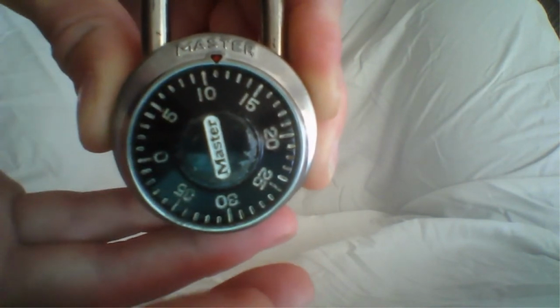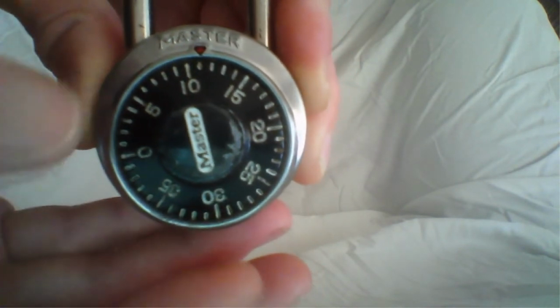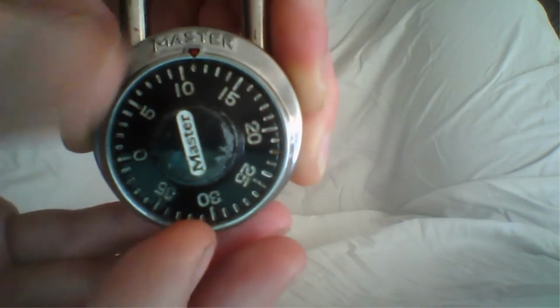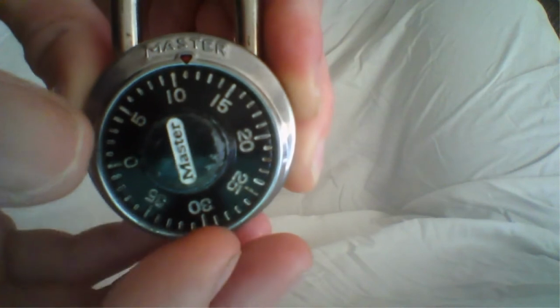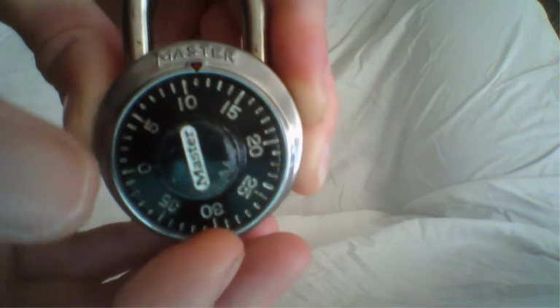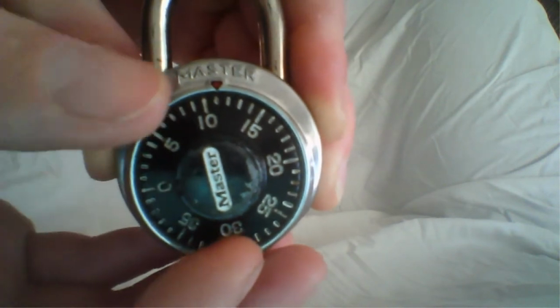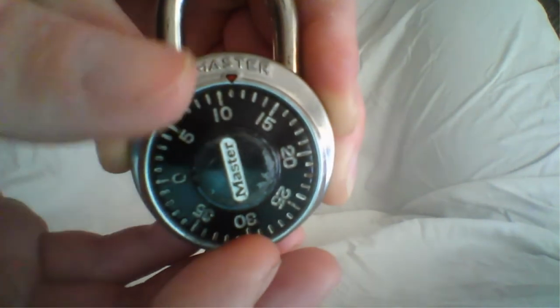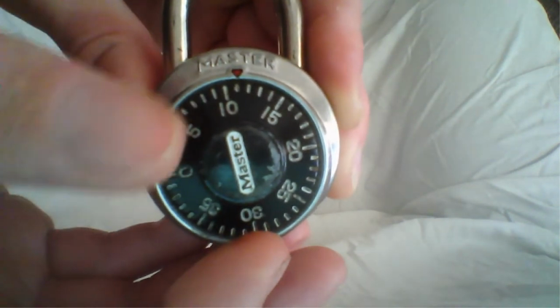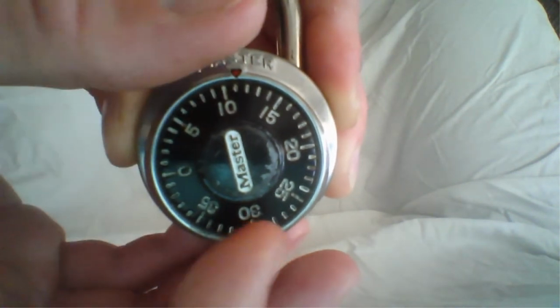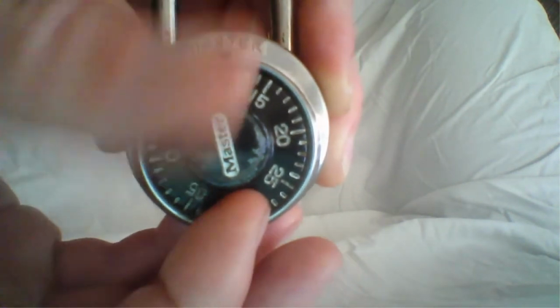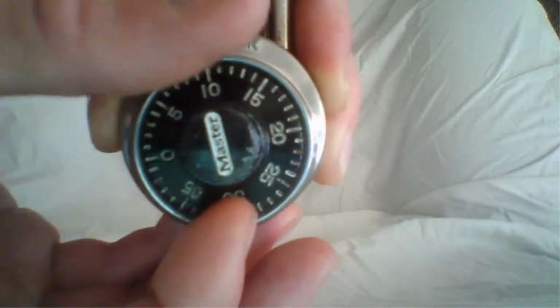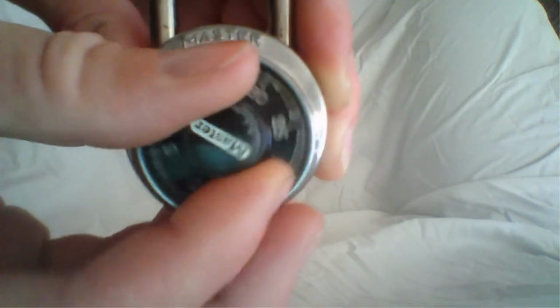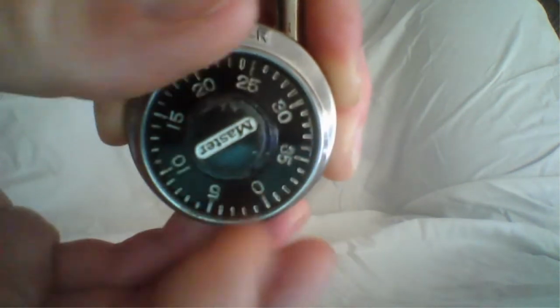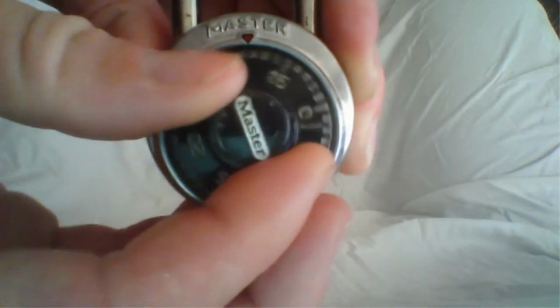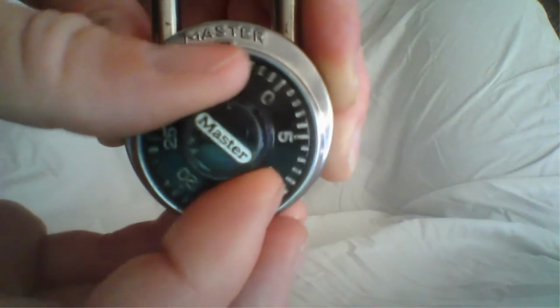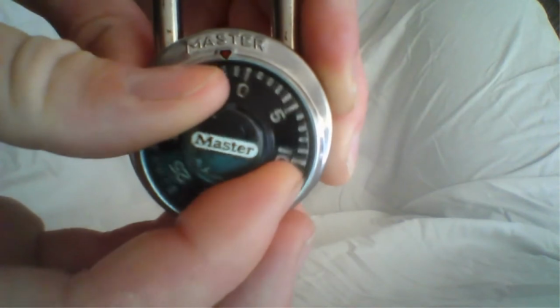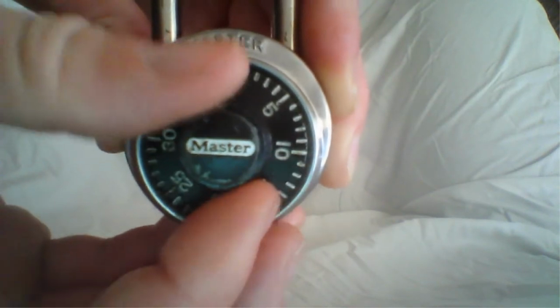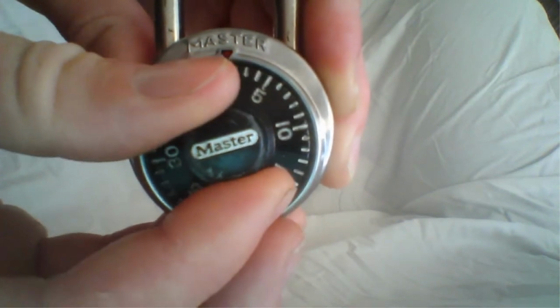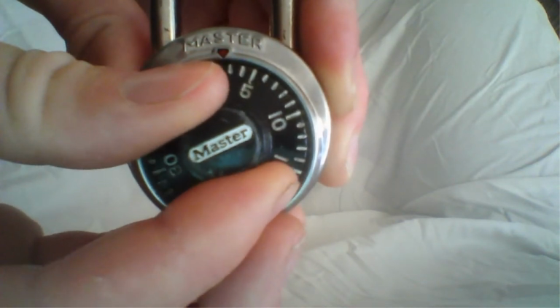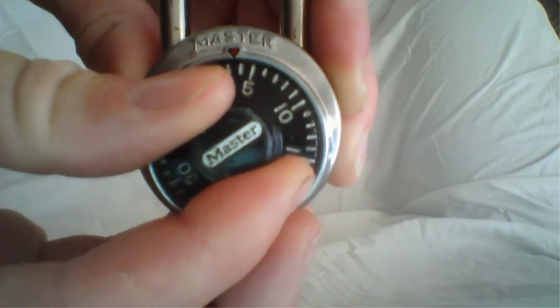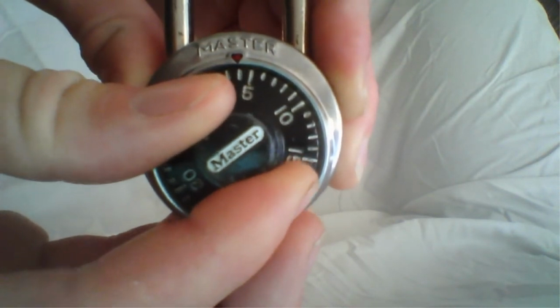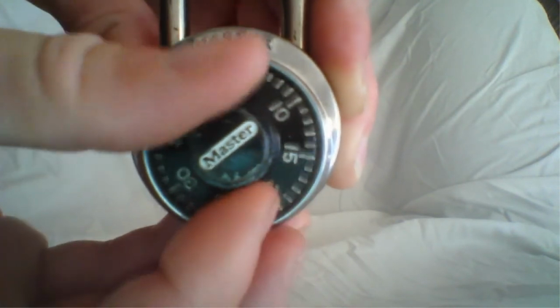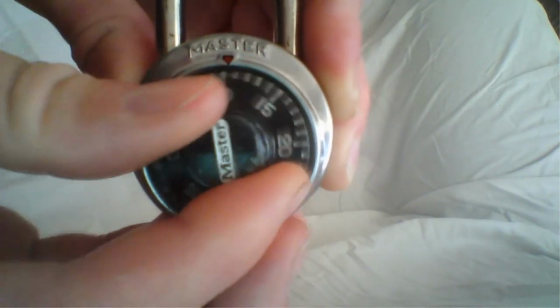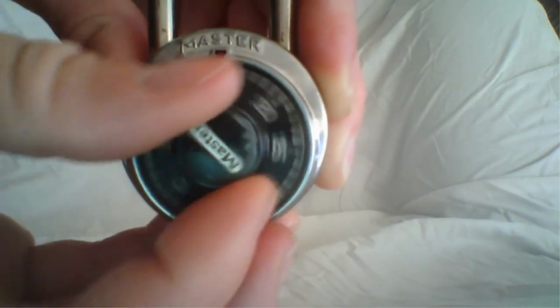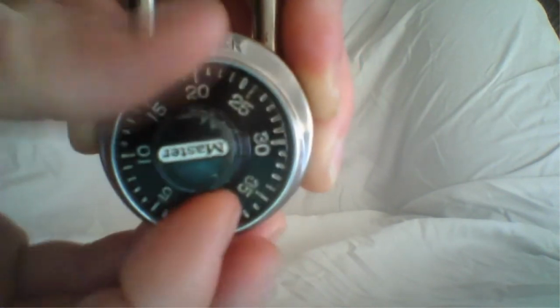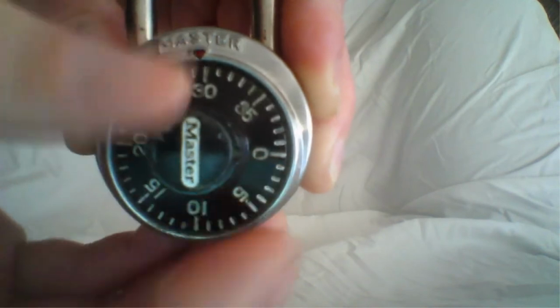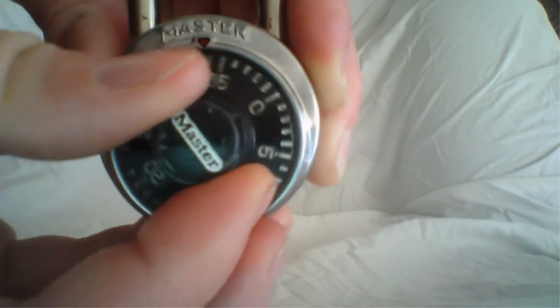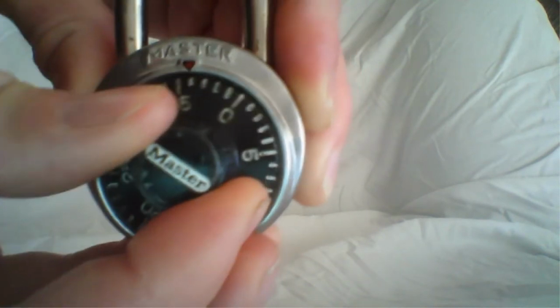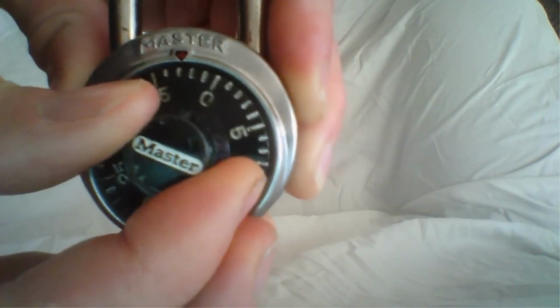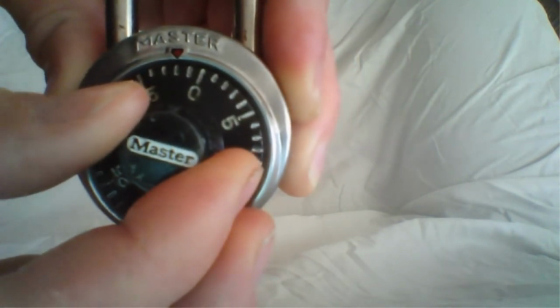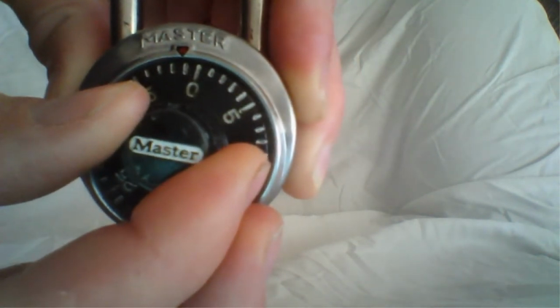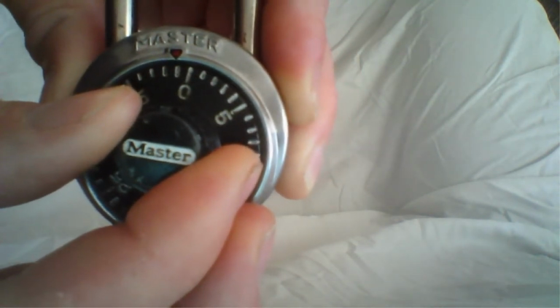The second number is 4, so we're going to spin it counterclockwise and we're going to pass the number 4 one time. So here we go, spinning it counterclockwise. There's 4, so I'm going to pass the number 4 and then stop on it again.